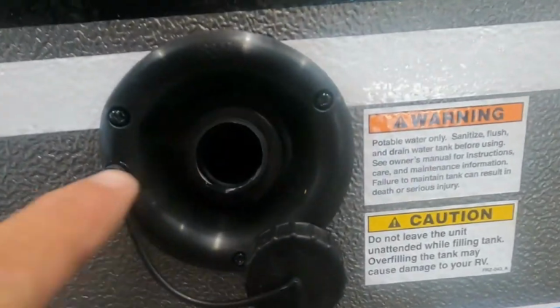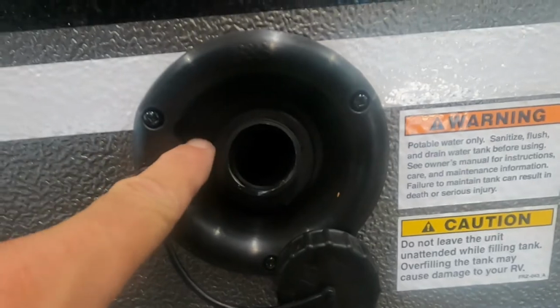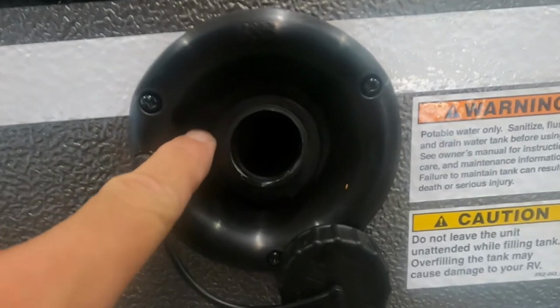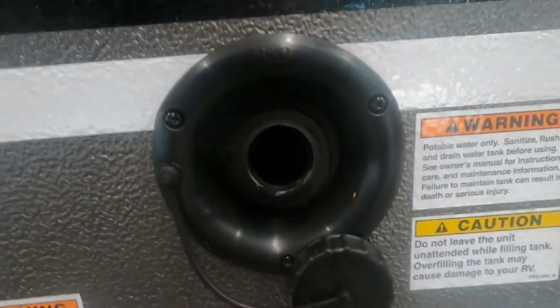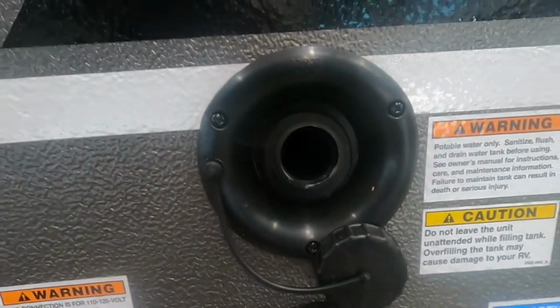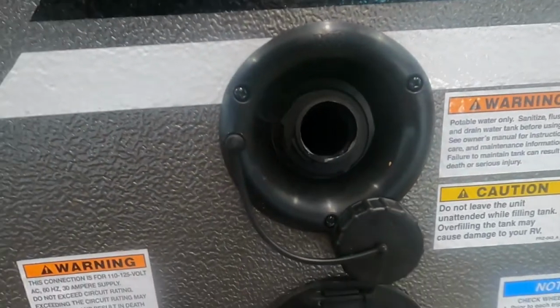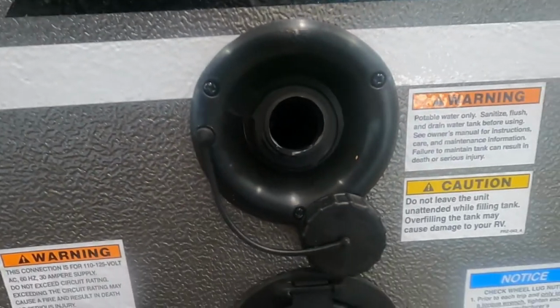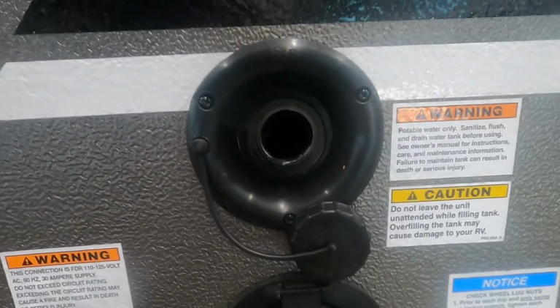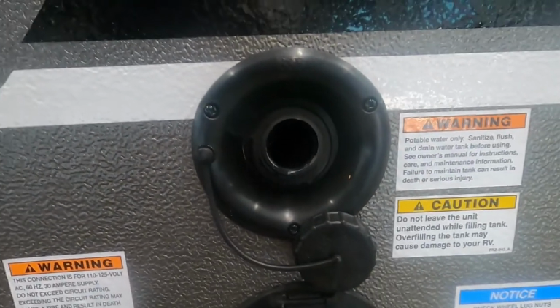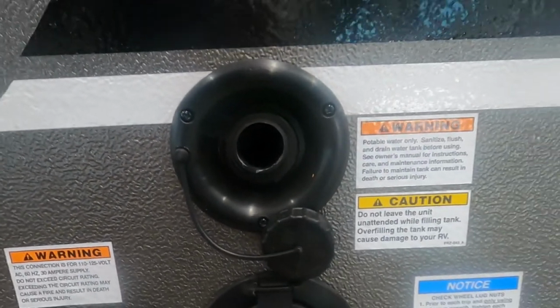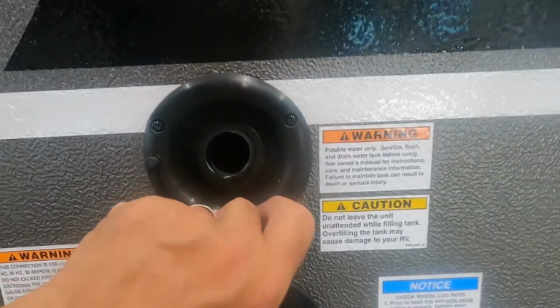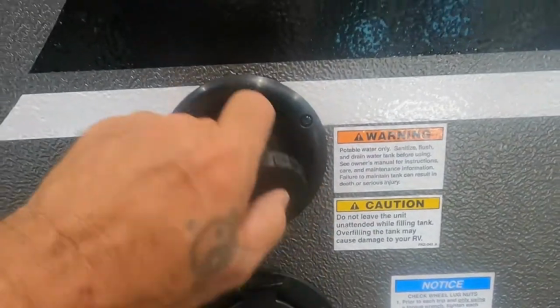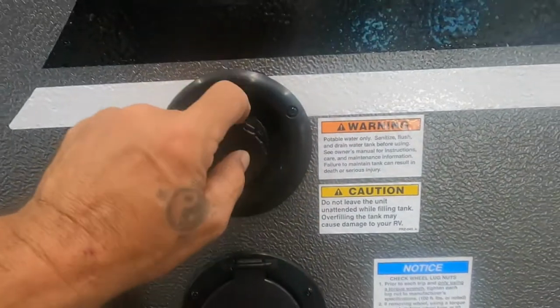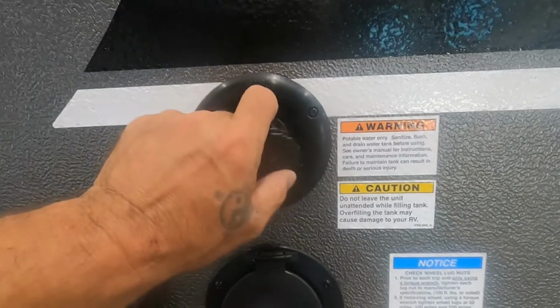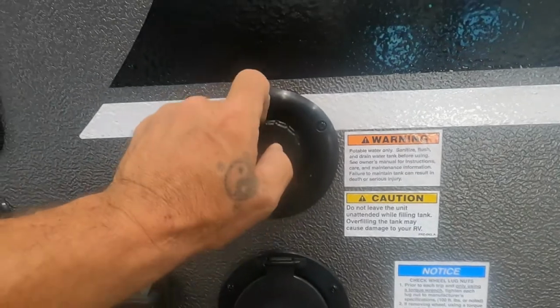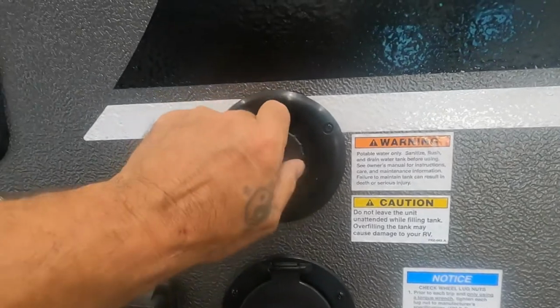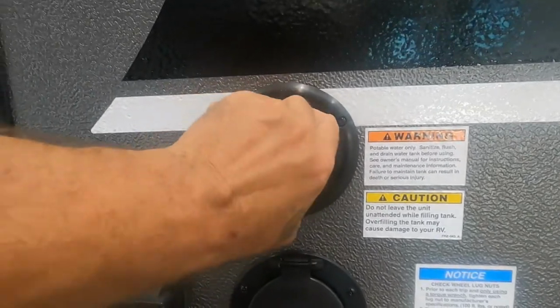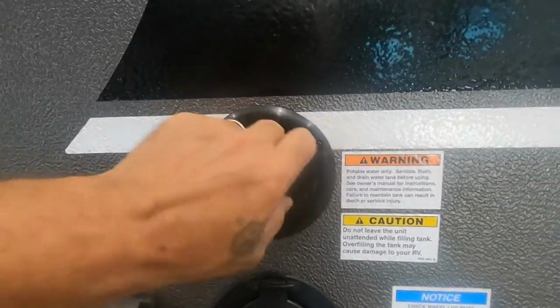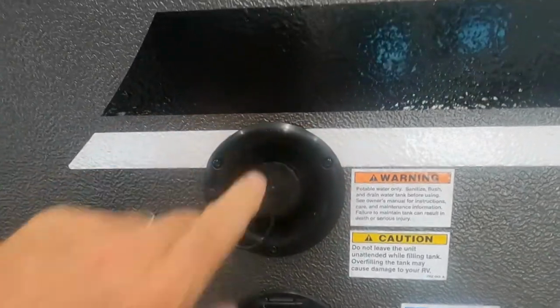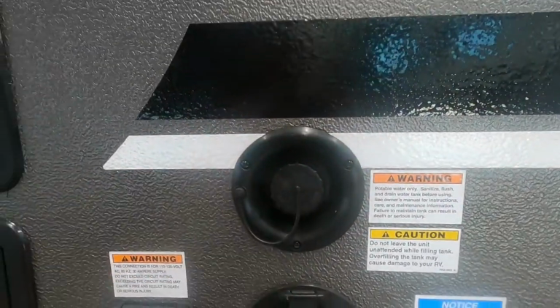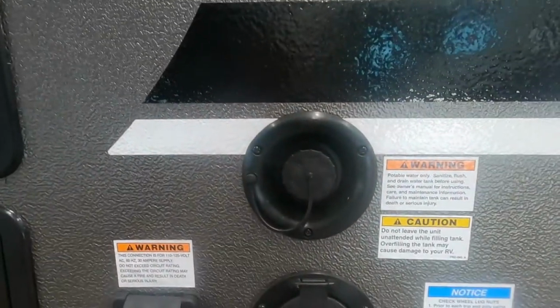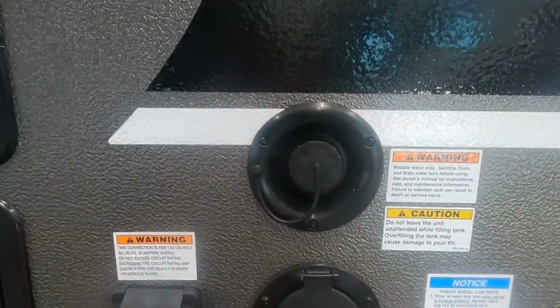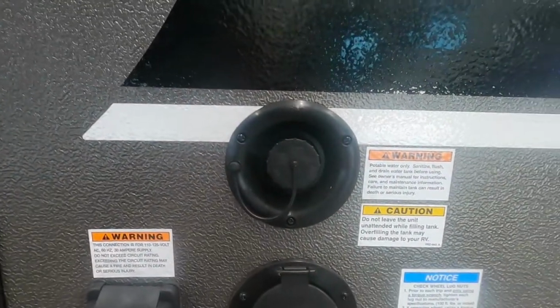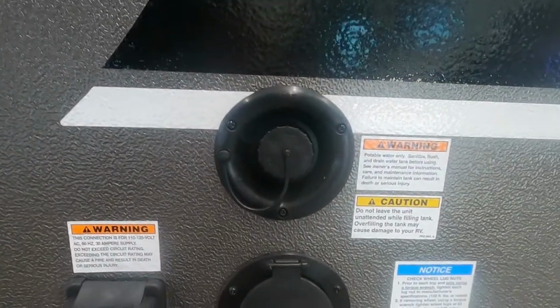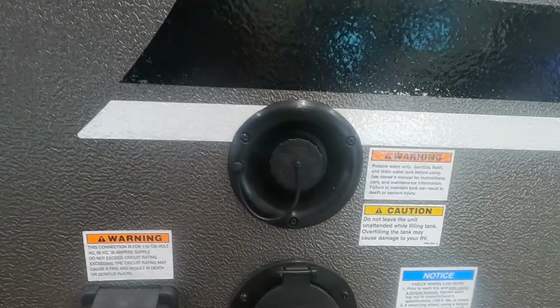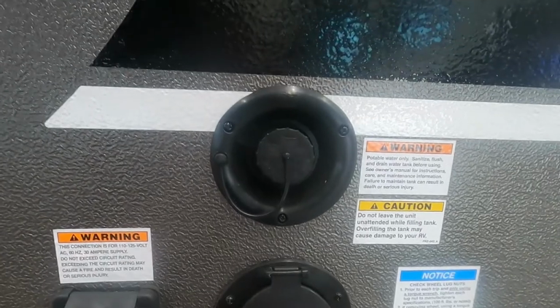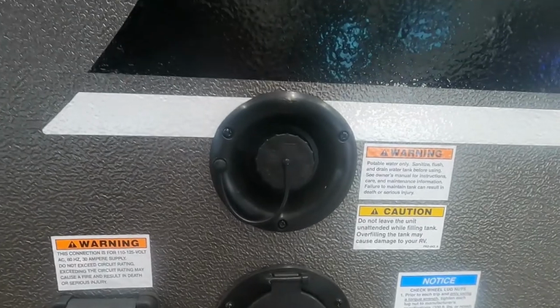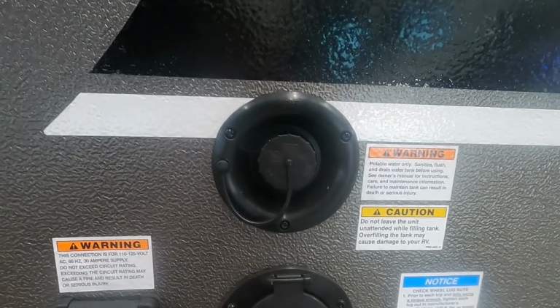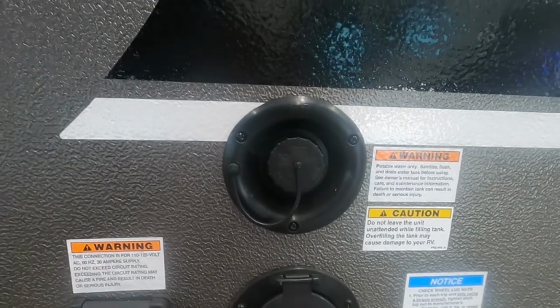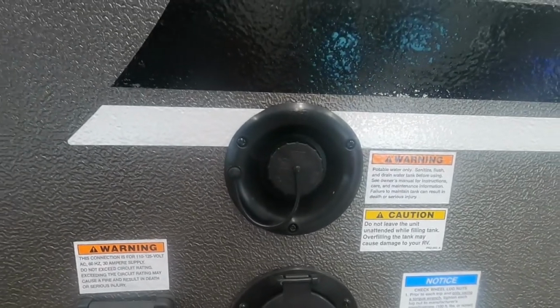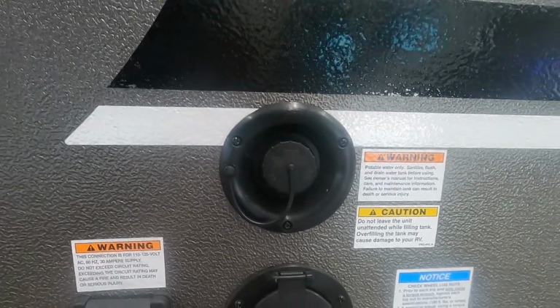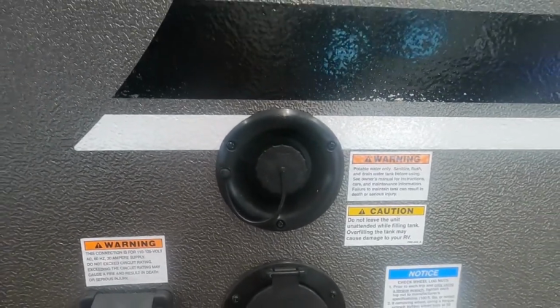You have an overflow valve right here to tell you when it's full. Once that's full, put your cap back on, unhook your hose, and that's when you'll turn on your water pump if you want to utilize that water. We'll walk you around the rest of the unit.